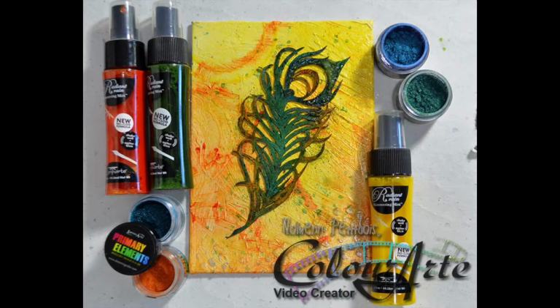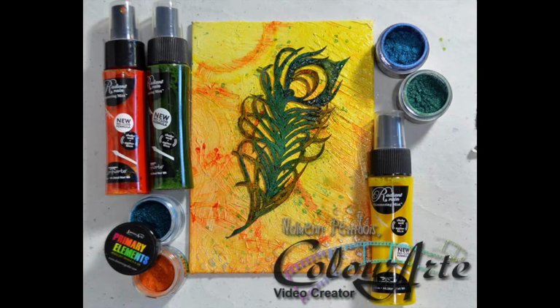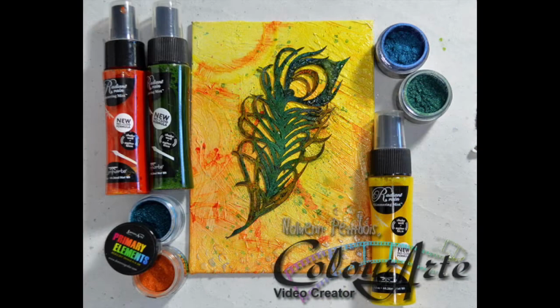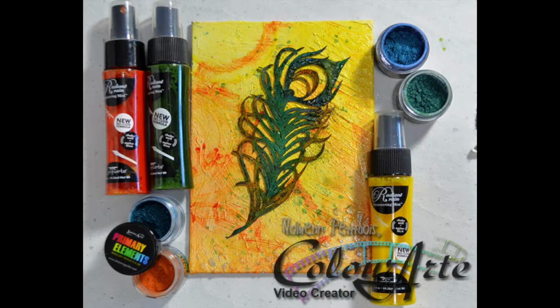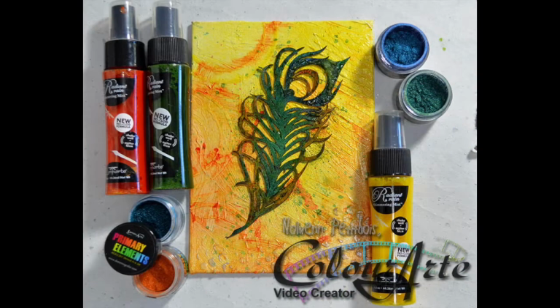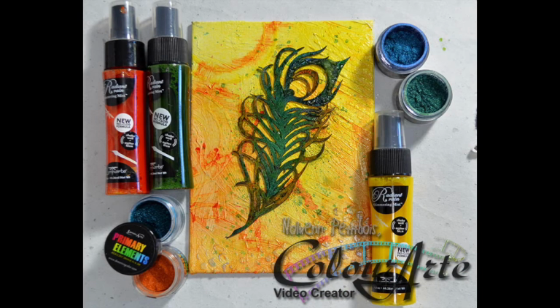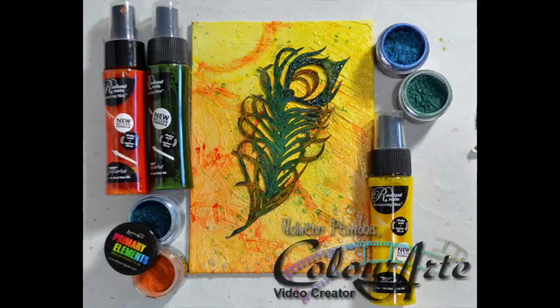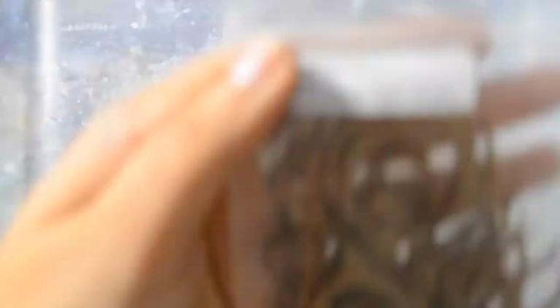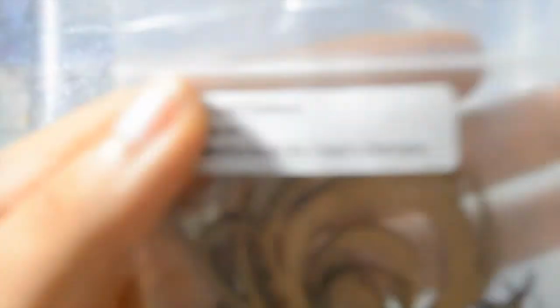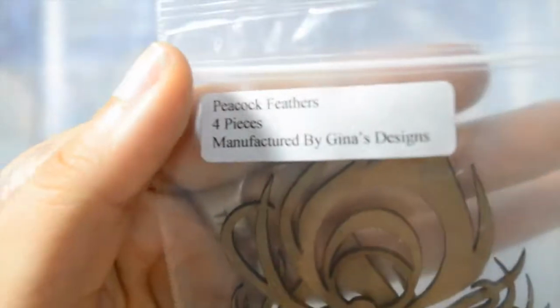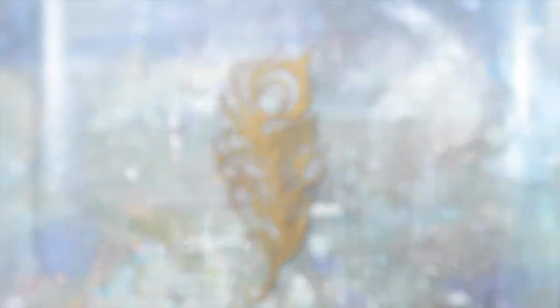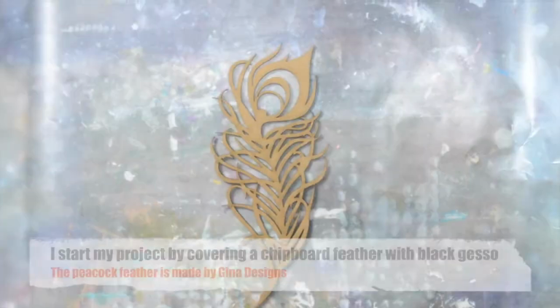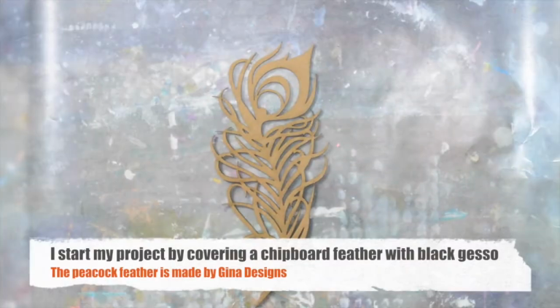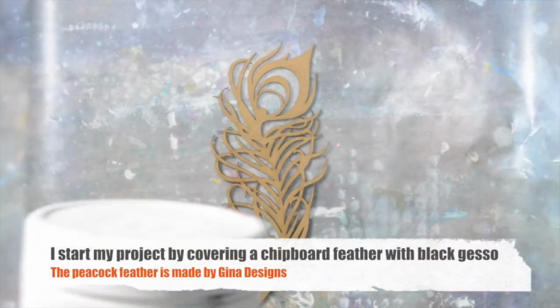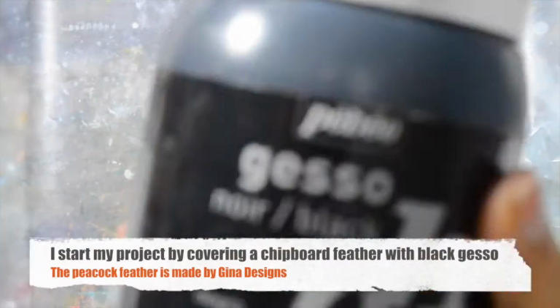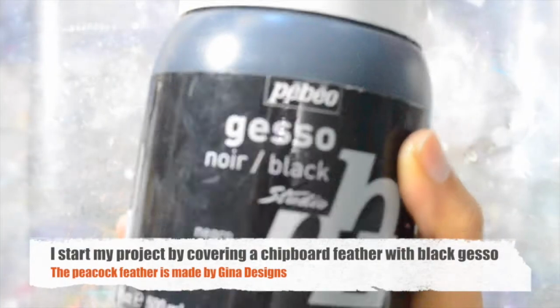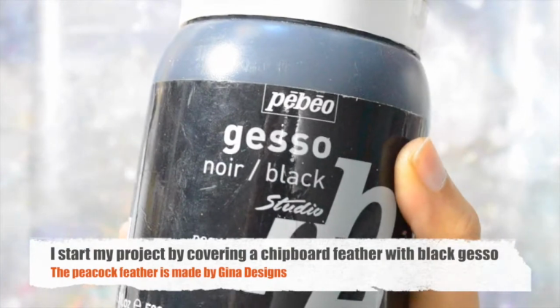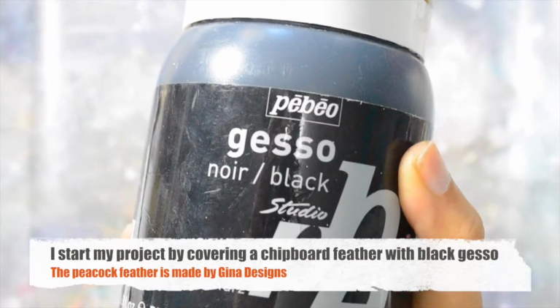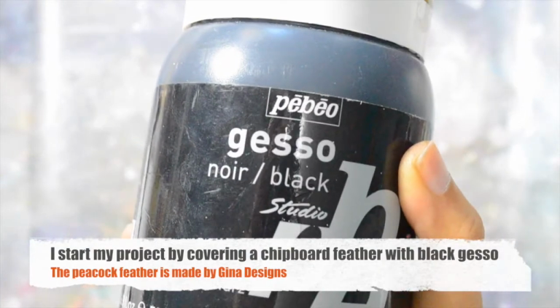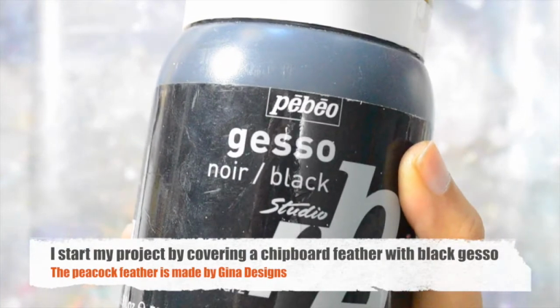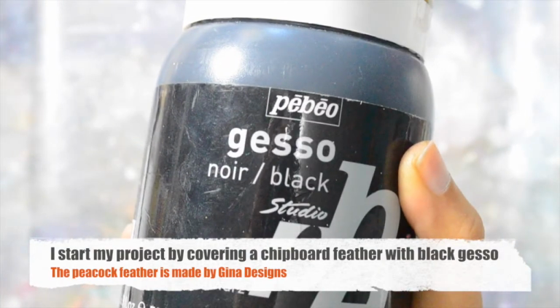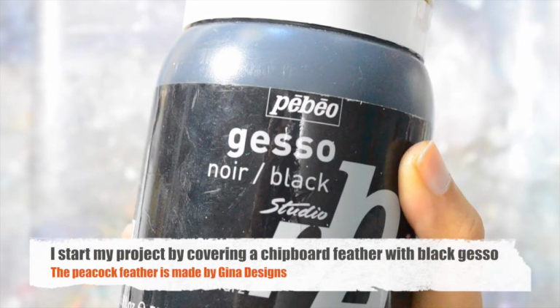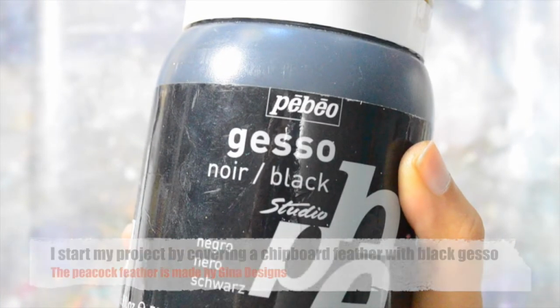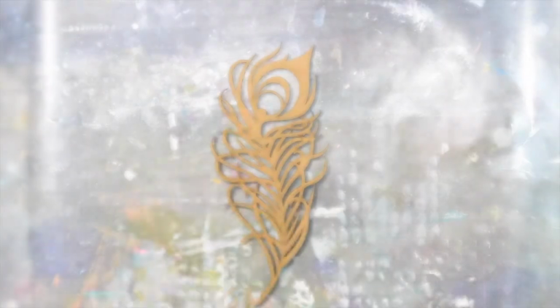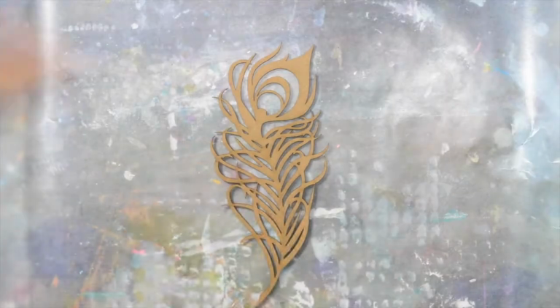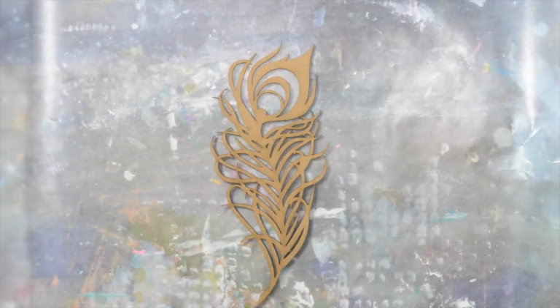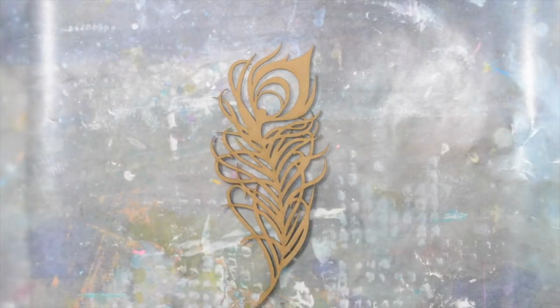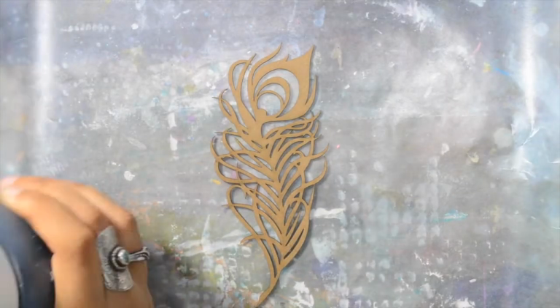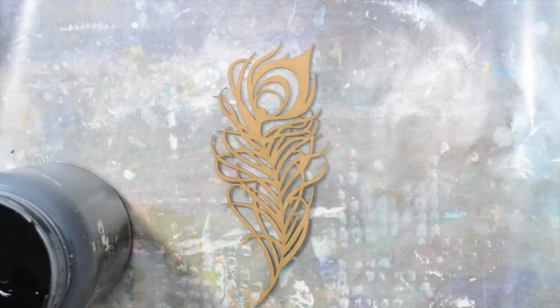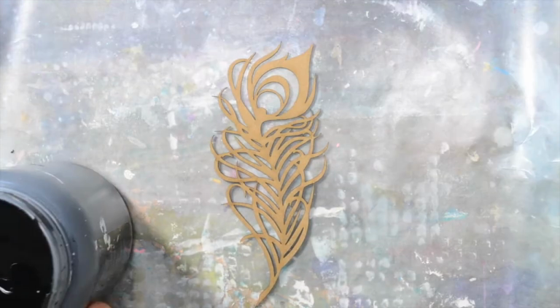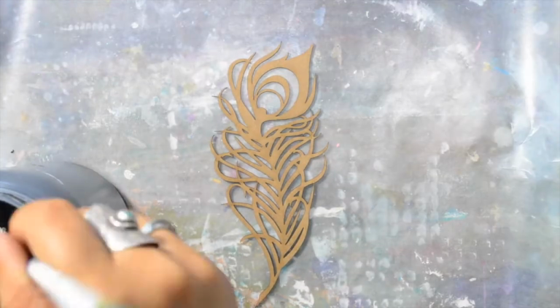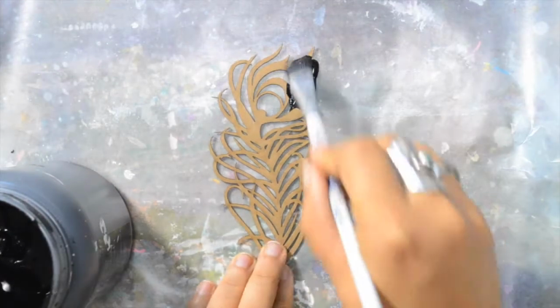Hi everyone, it's Noro and Petitbois. Welcome to this new video.